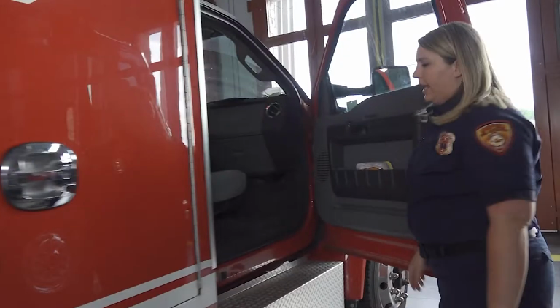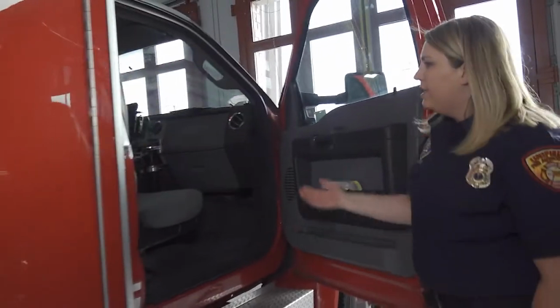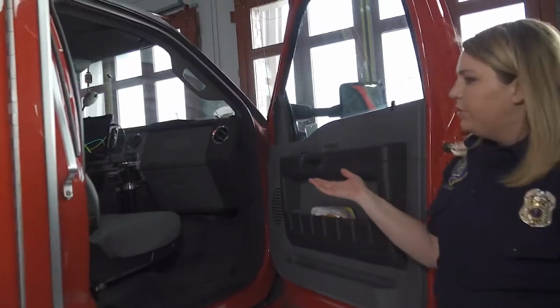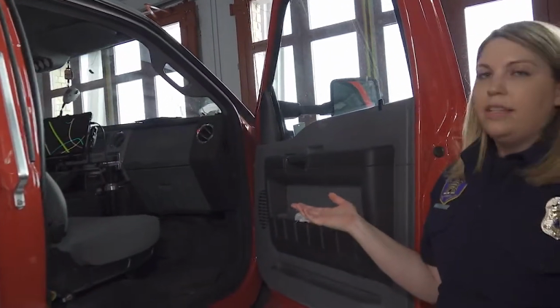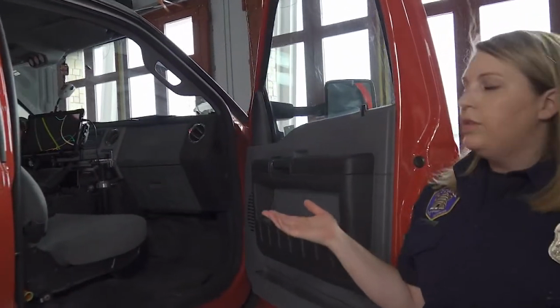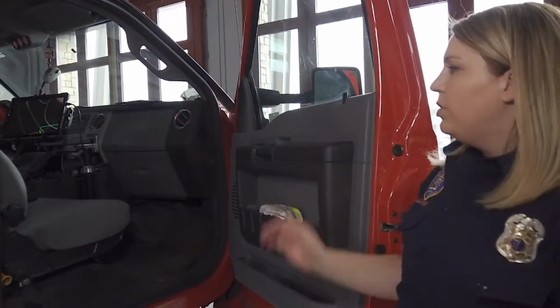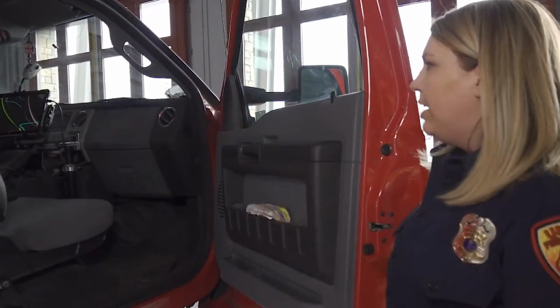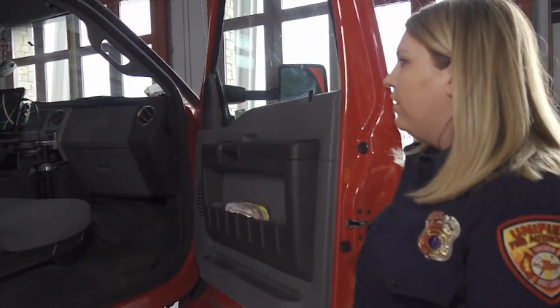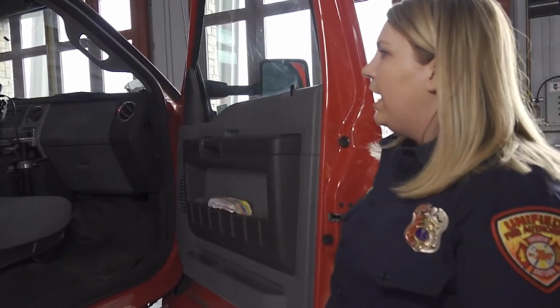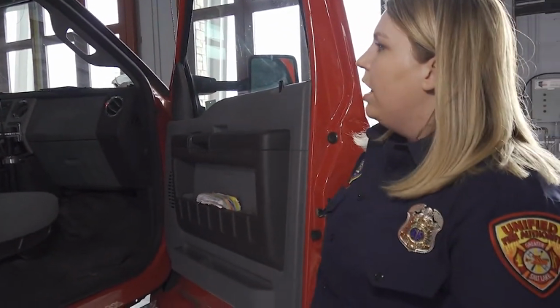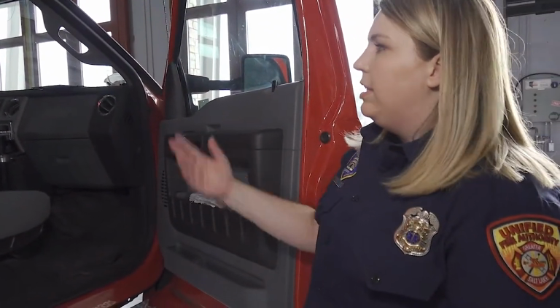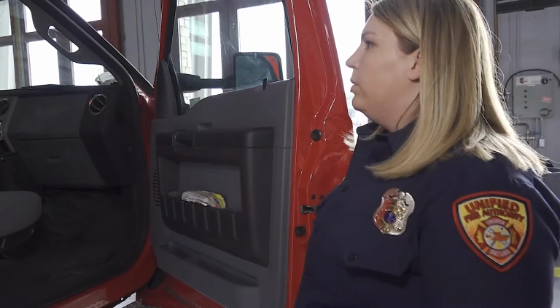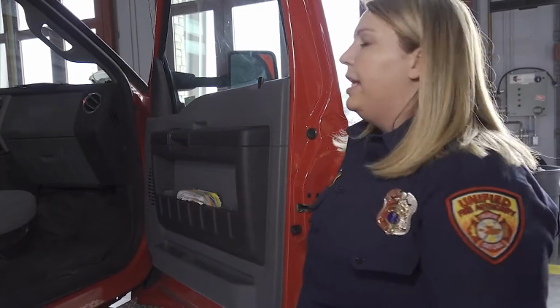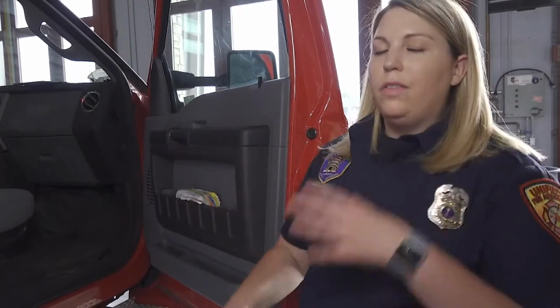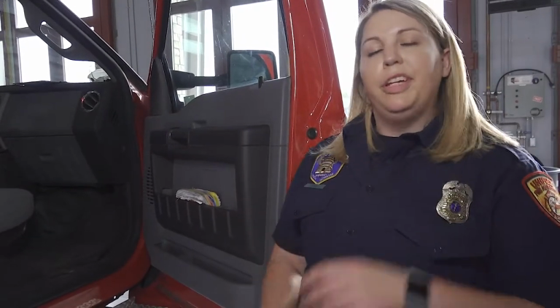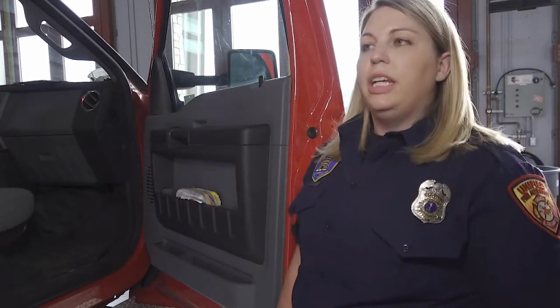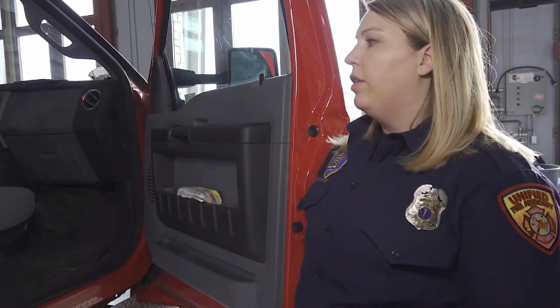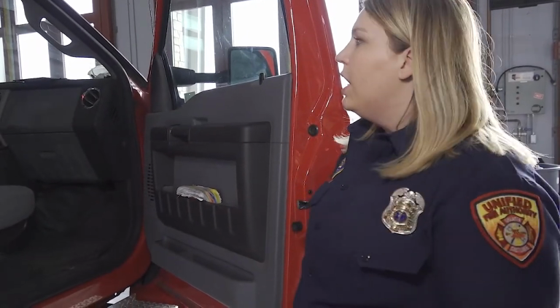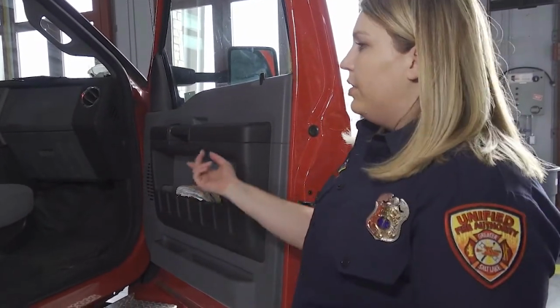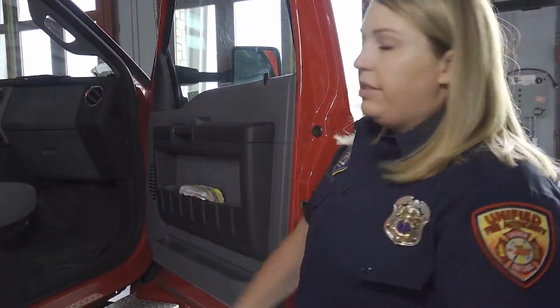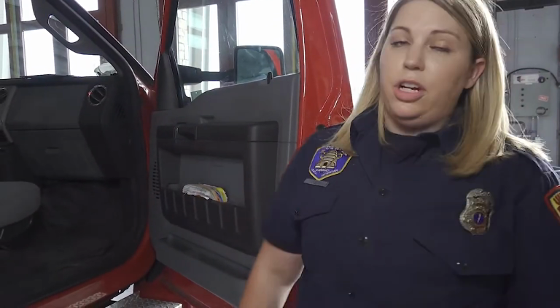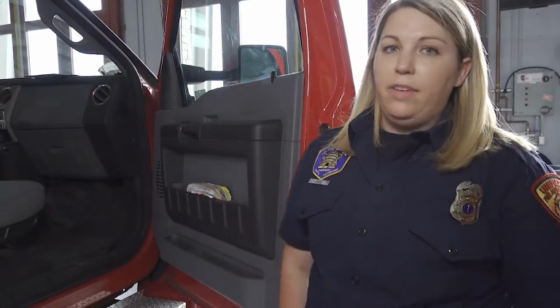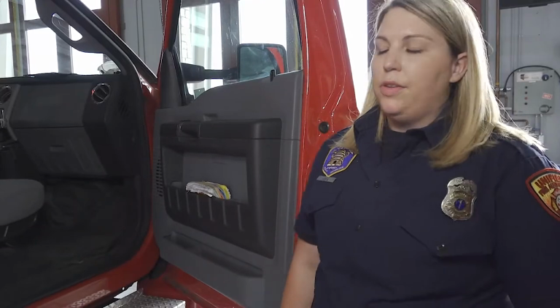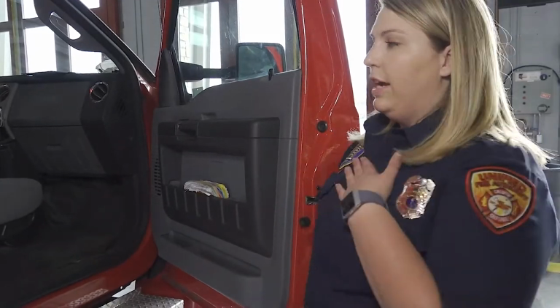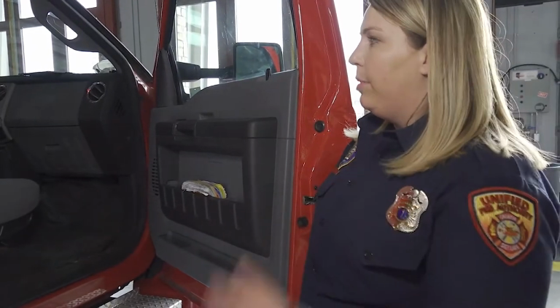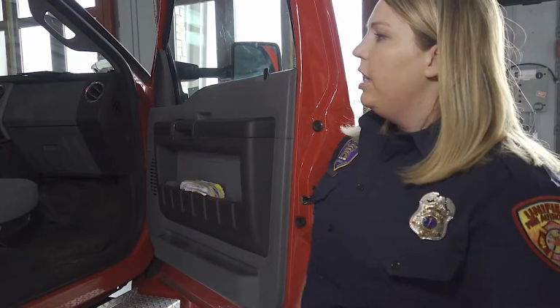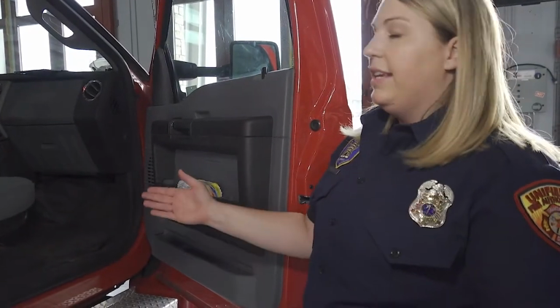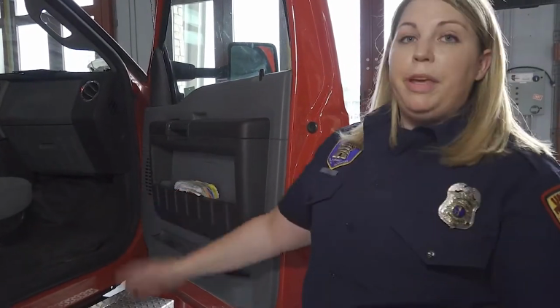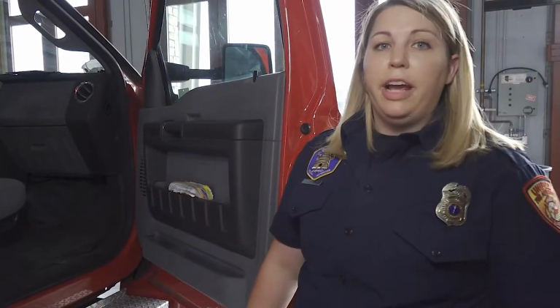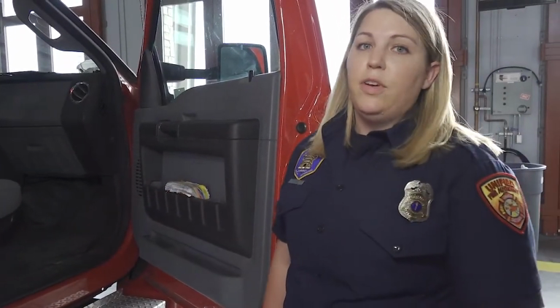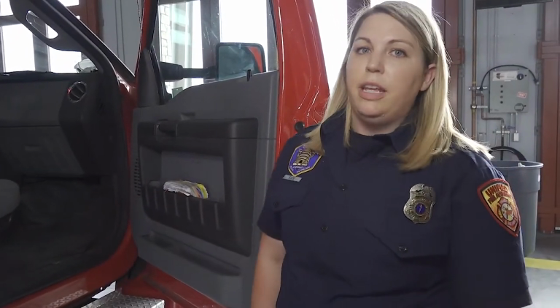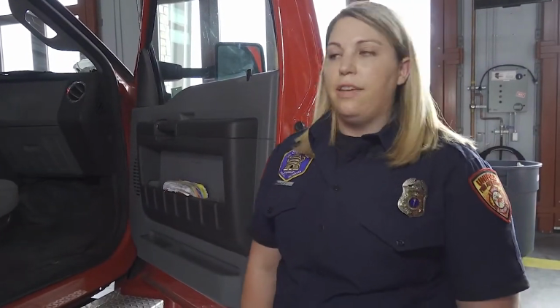This is the passenger side — this is the person who's doing patient care for the day. There's a tablet where we take all of the information we need about the calls. Also, this person is in charge of navigating, so if I'm driving, my partner has to help make sure that I arrive to our destination safely.